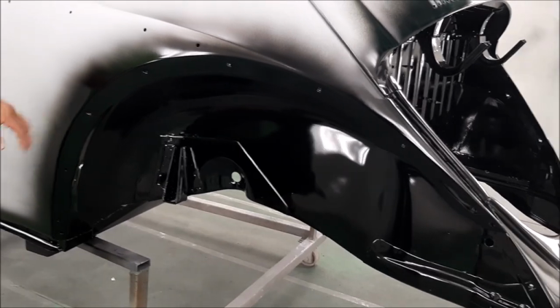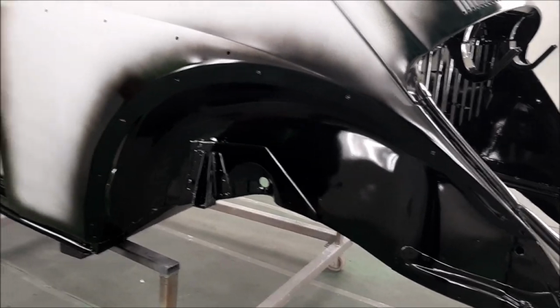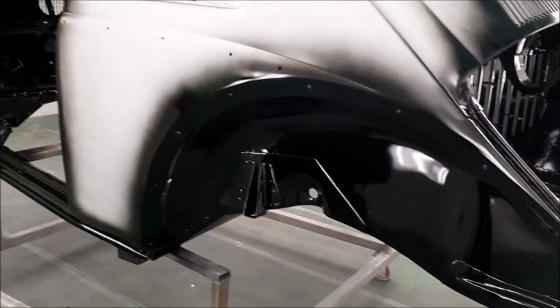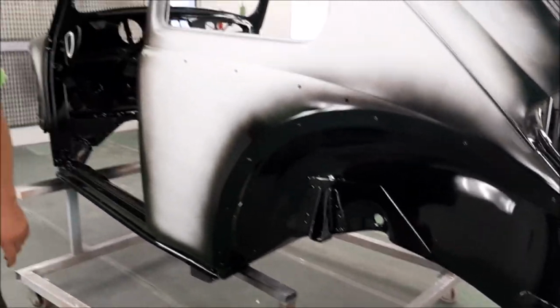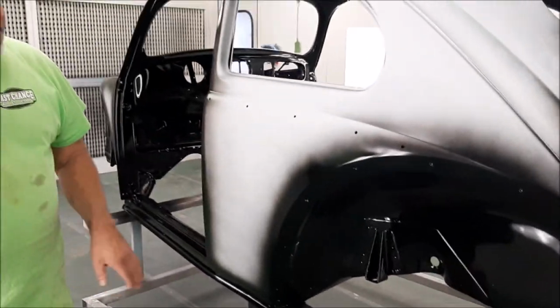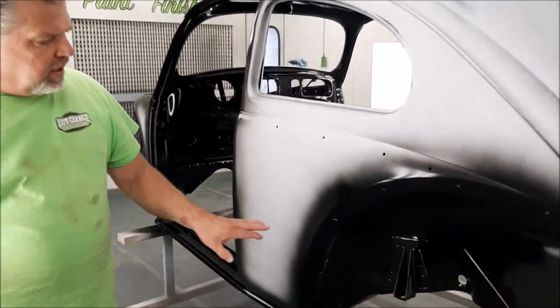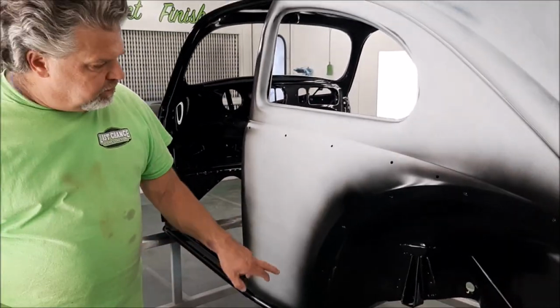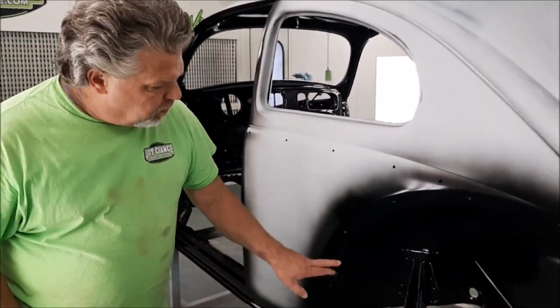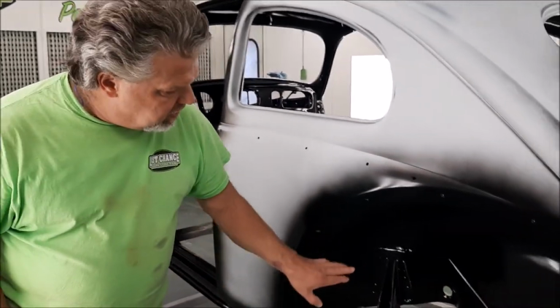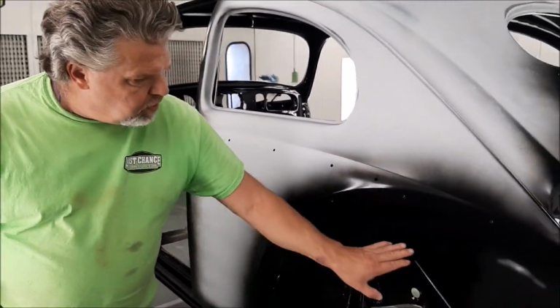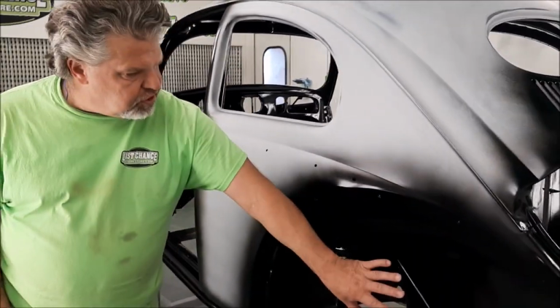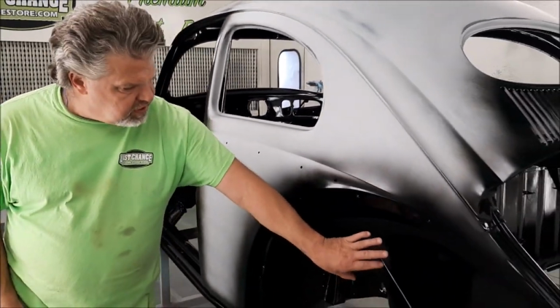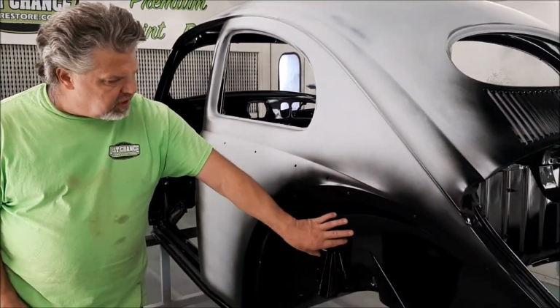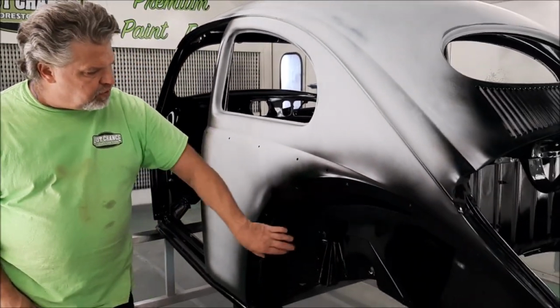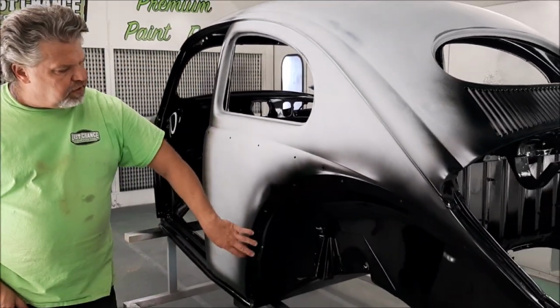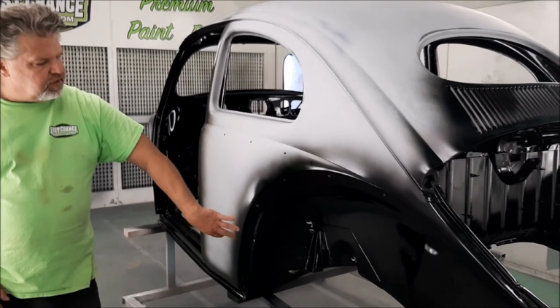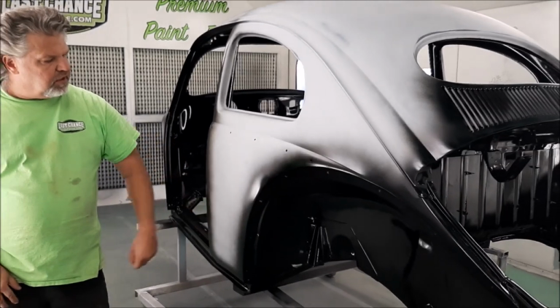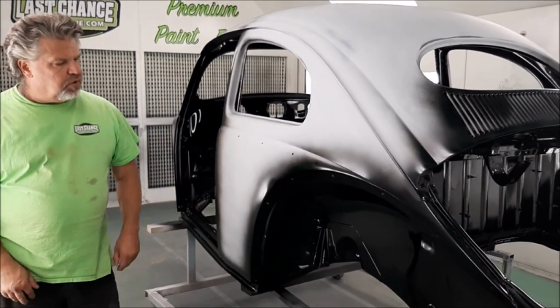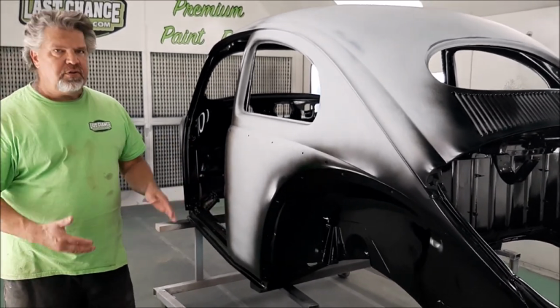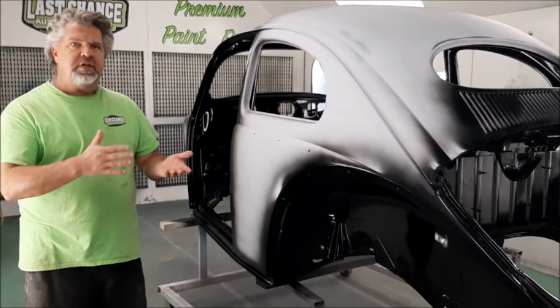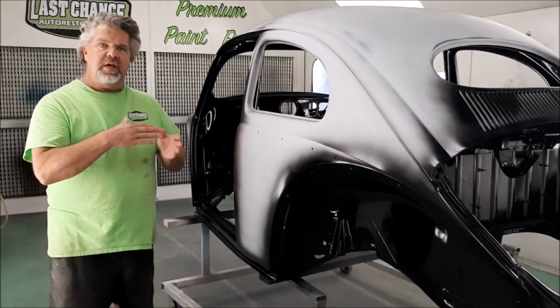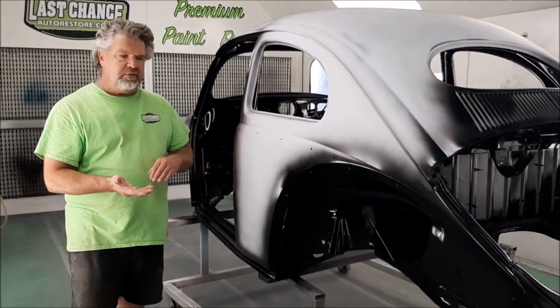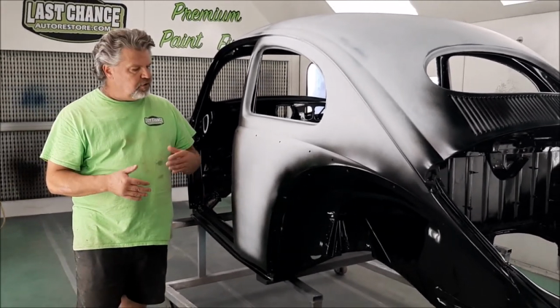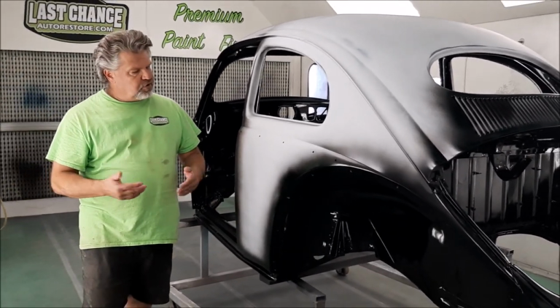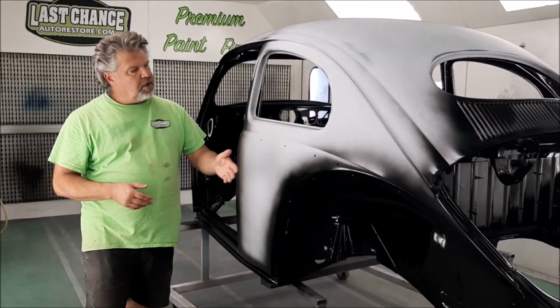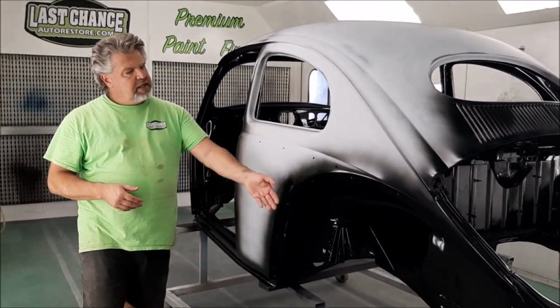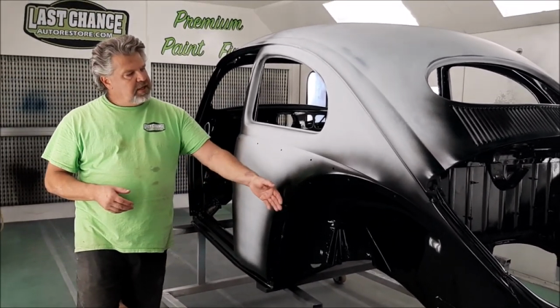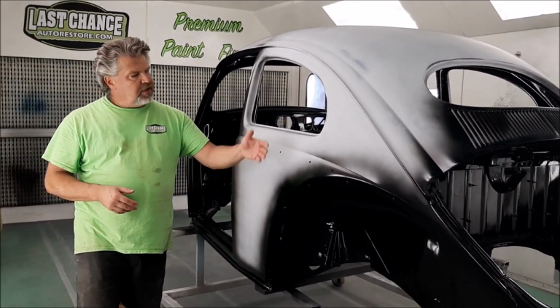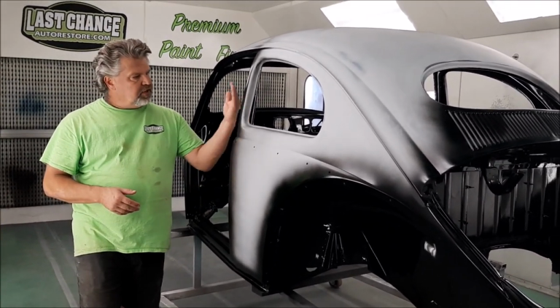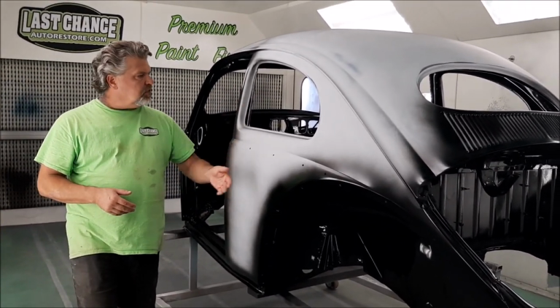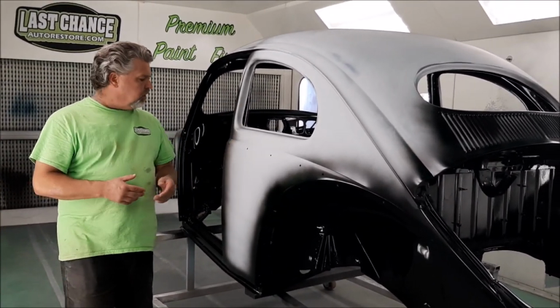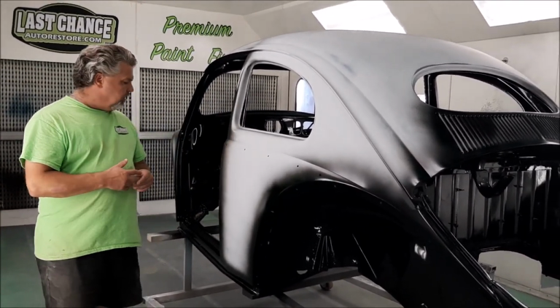This is going to be a show vehicle, so we want to make sure it looks just as nice underneath and inside the wheel wells, behind the fenders and so on, as it does on the outside of the car.